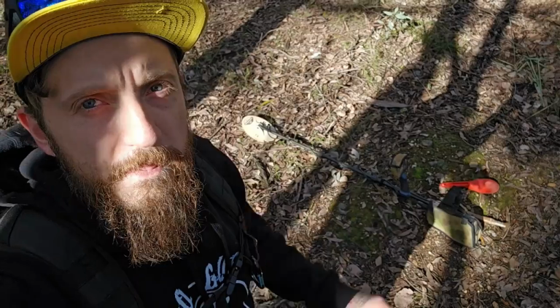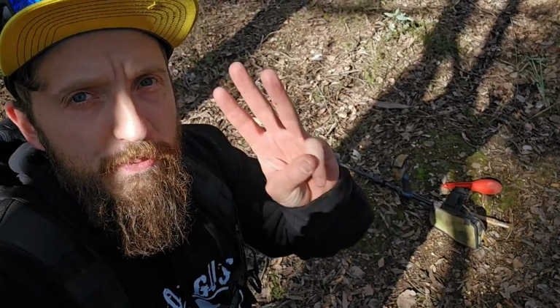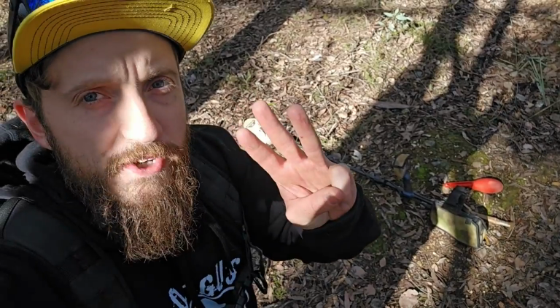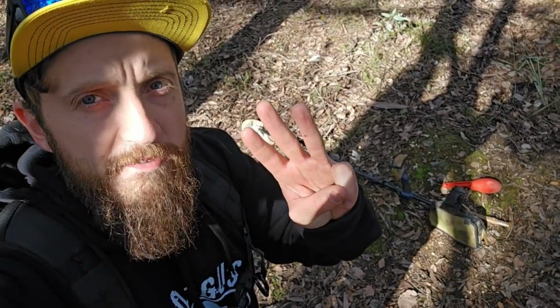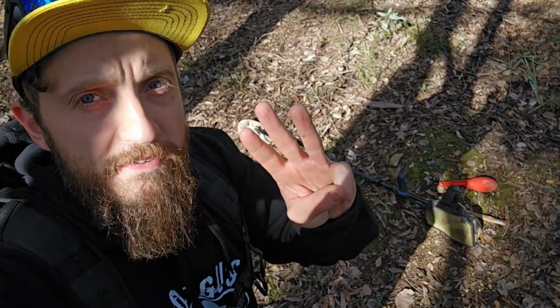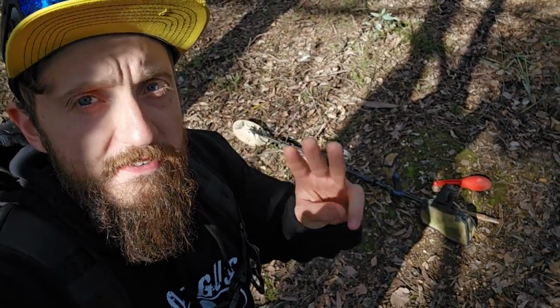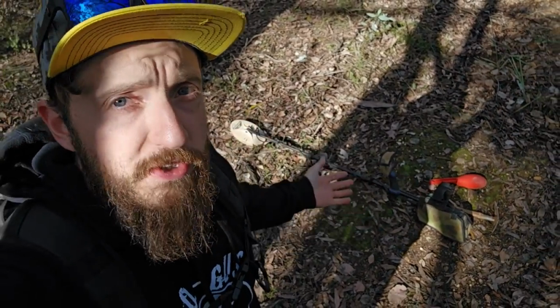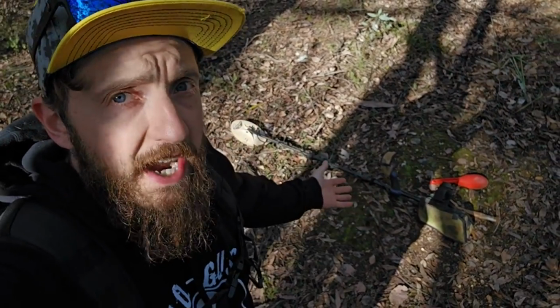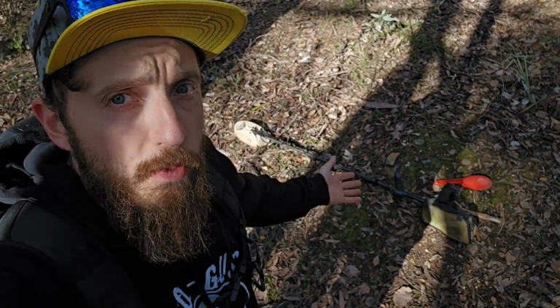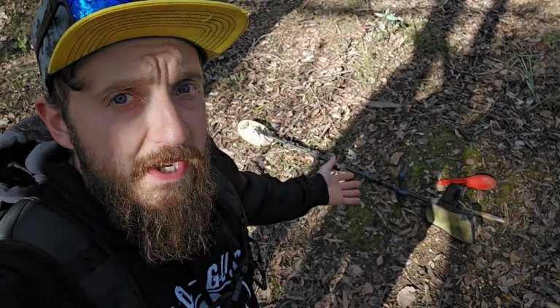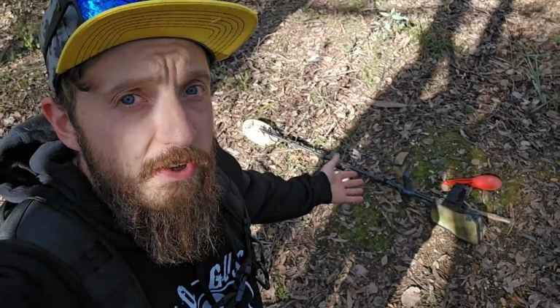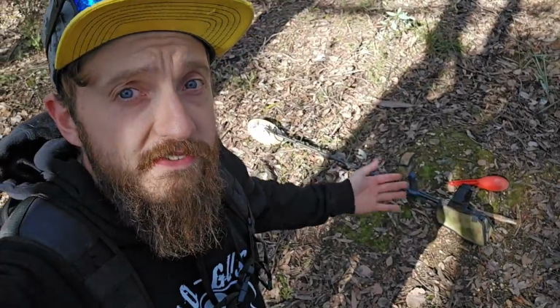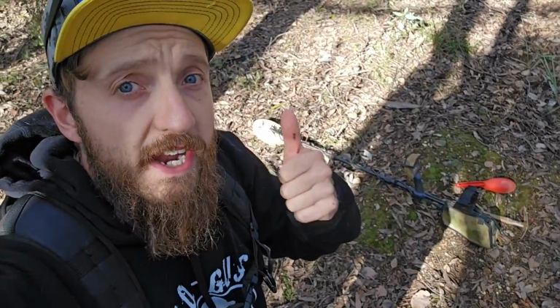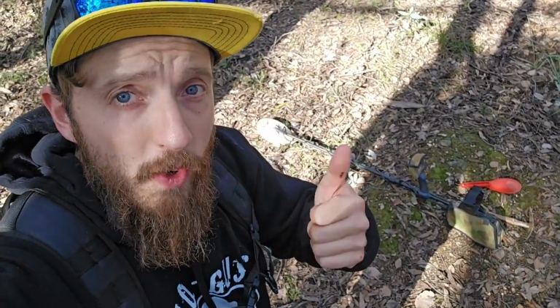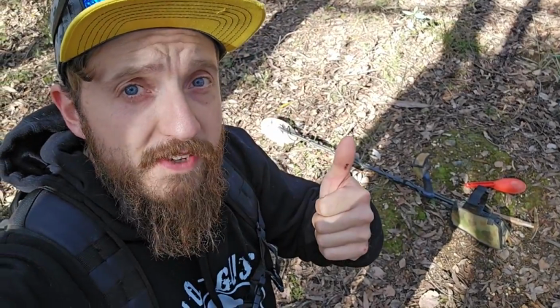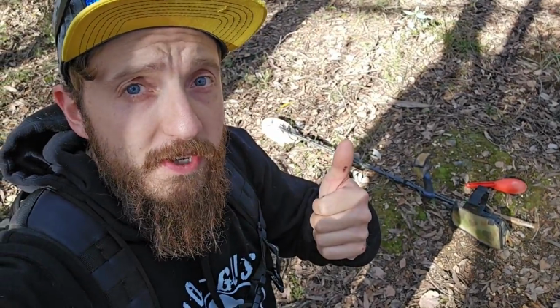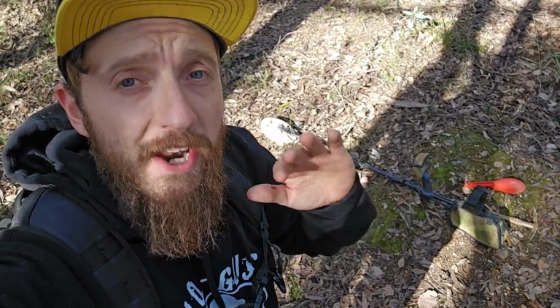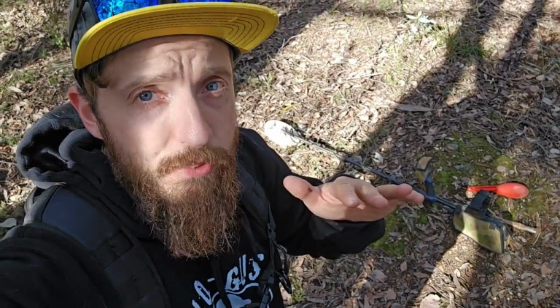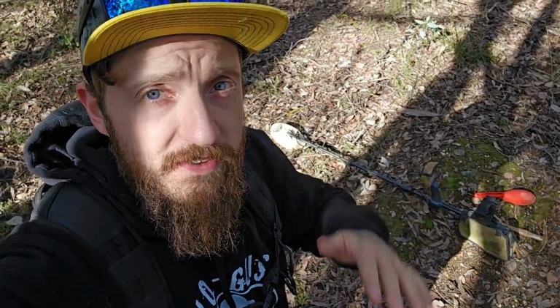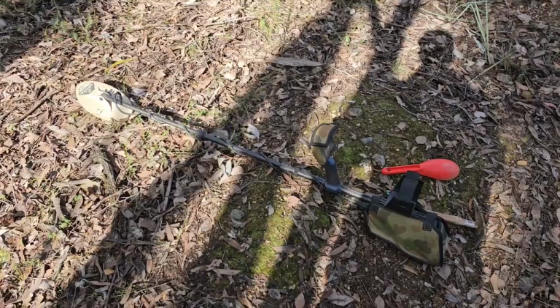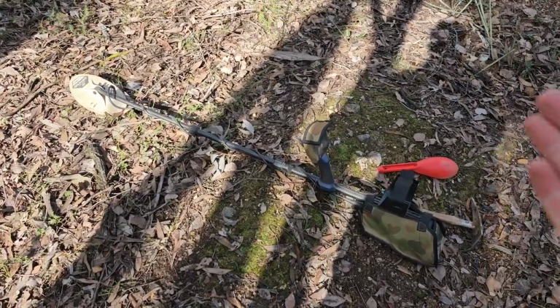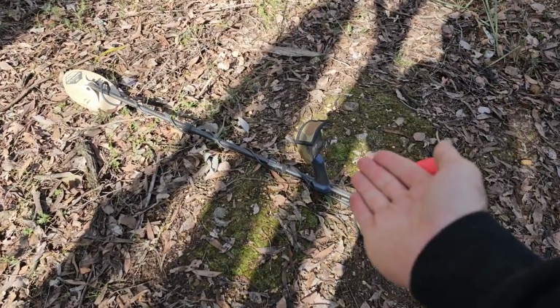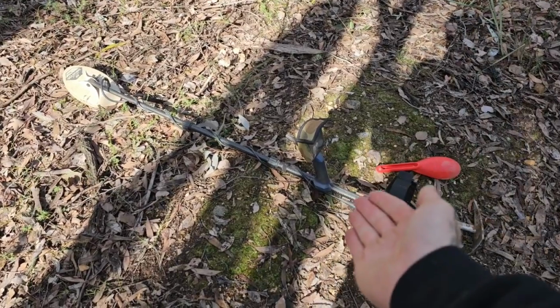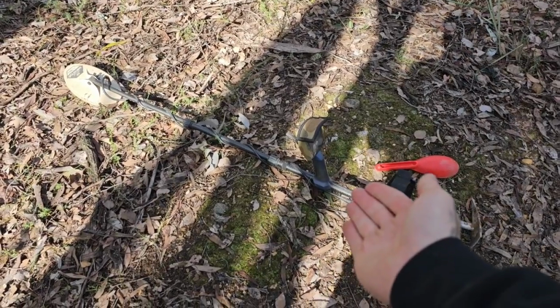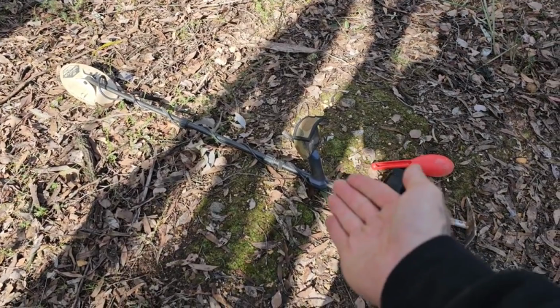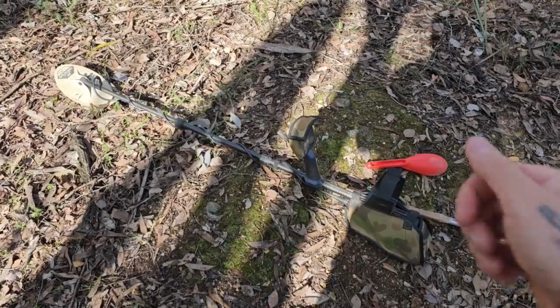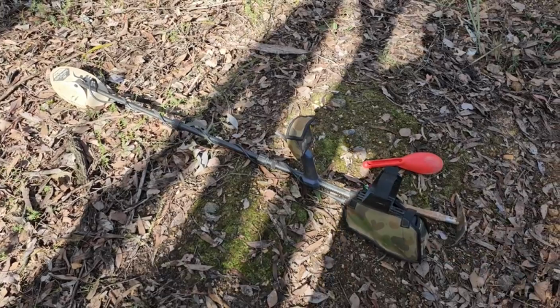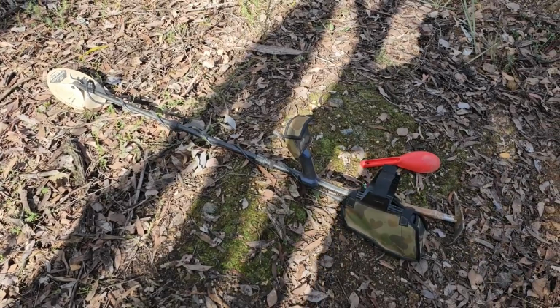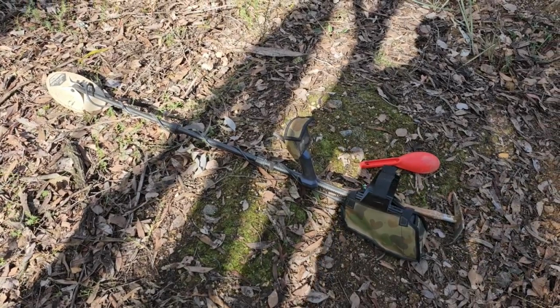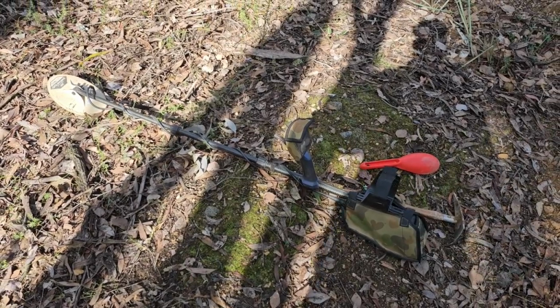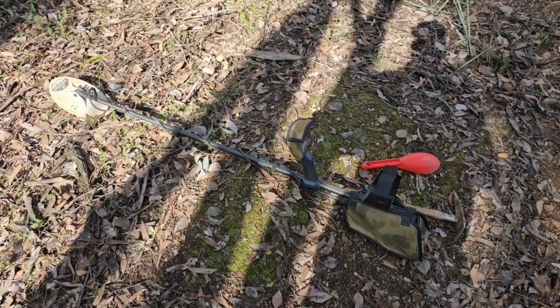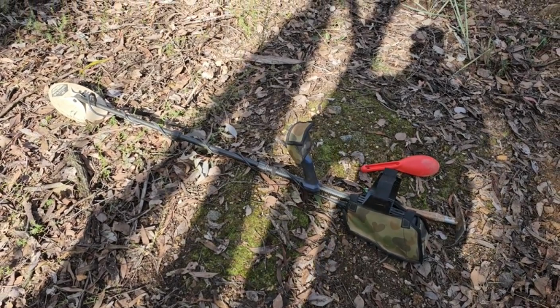There are three different types of metal detectors: dedicated gold prospecting units, dedicated coin hunting units, and hybrids. This mini tutorial is going to center around dedicated gold prospecting units that have a constant threshold.